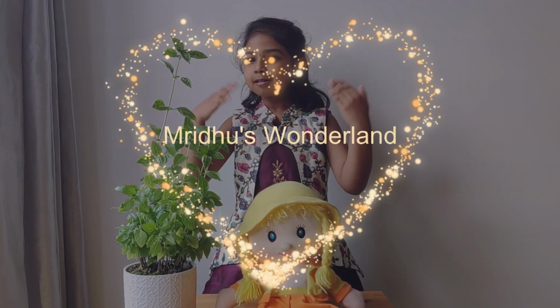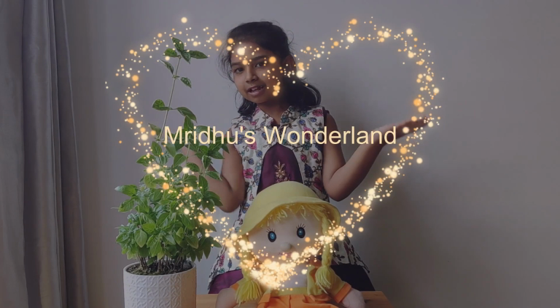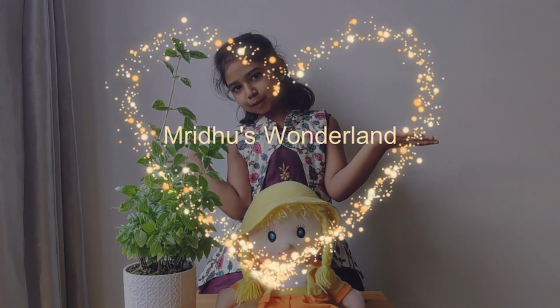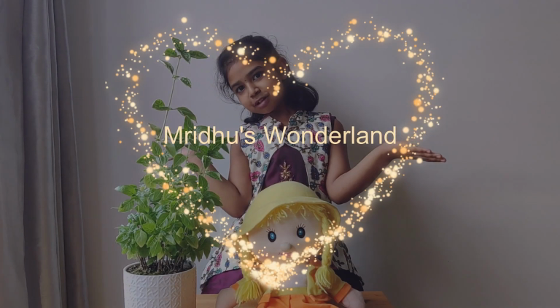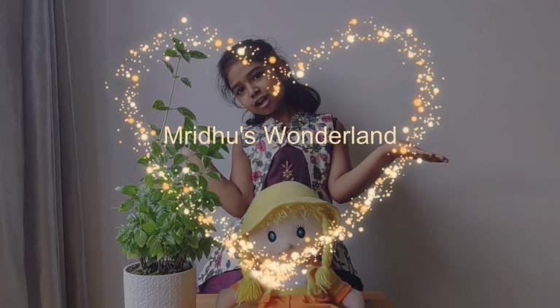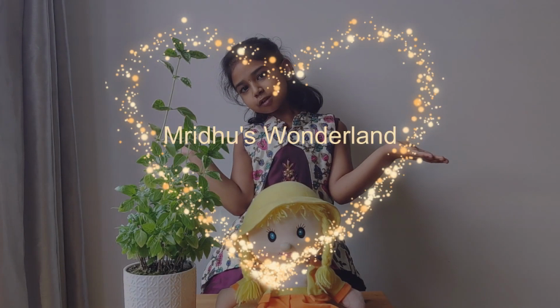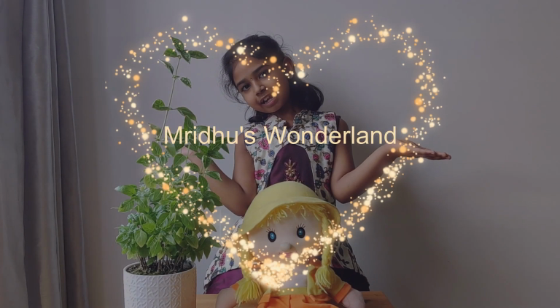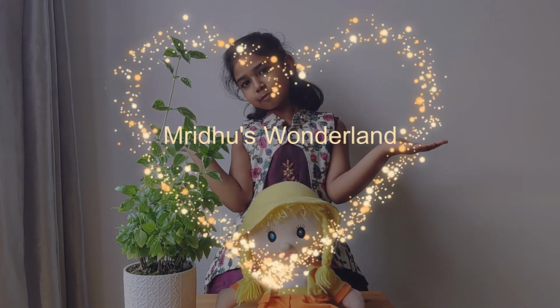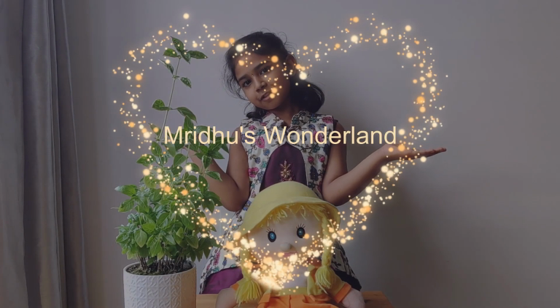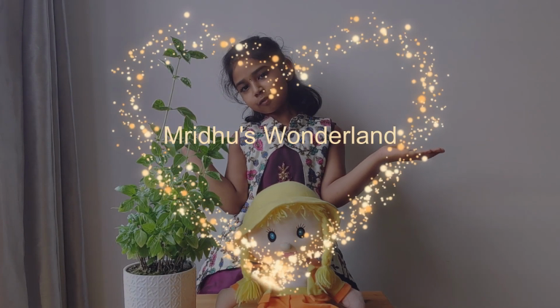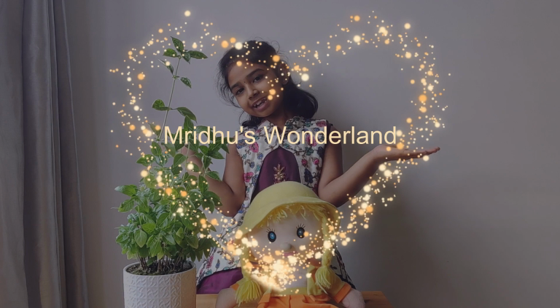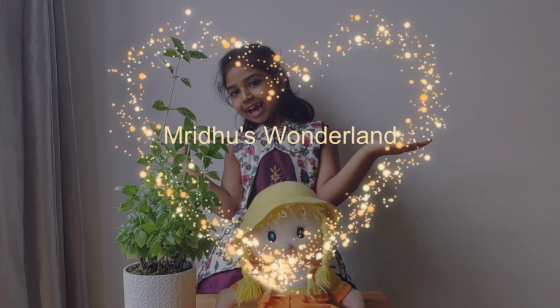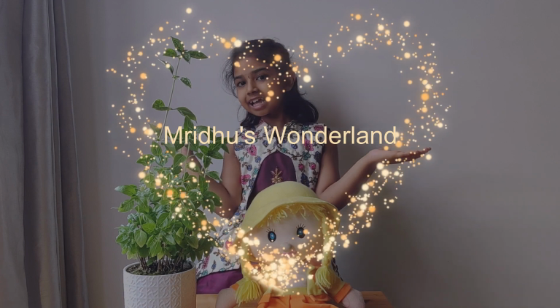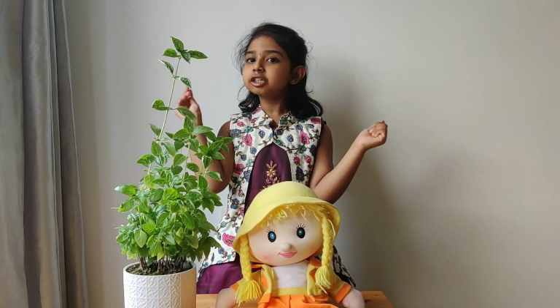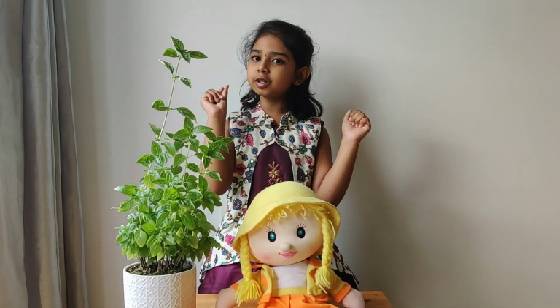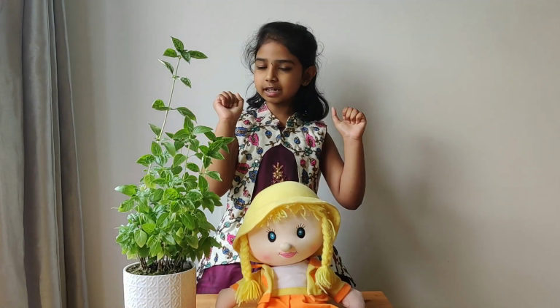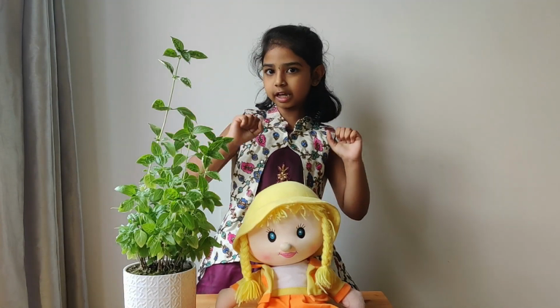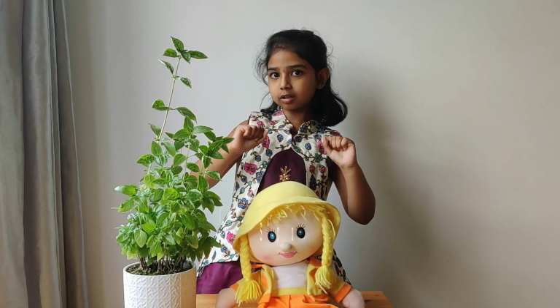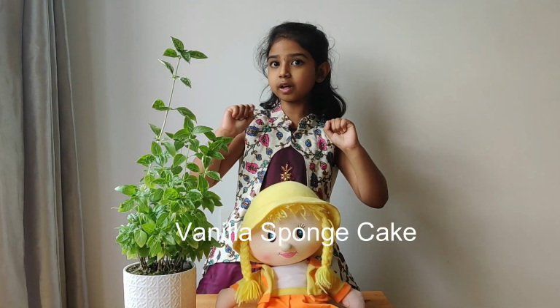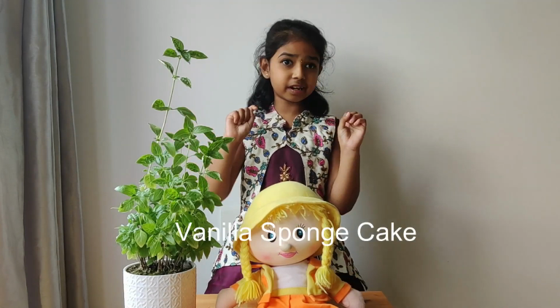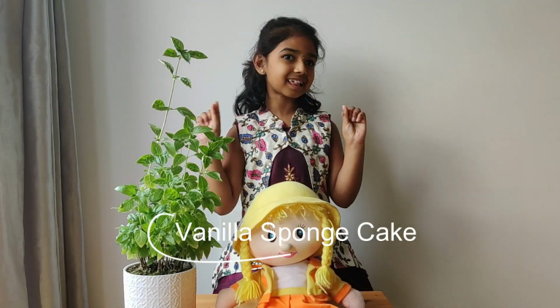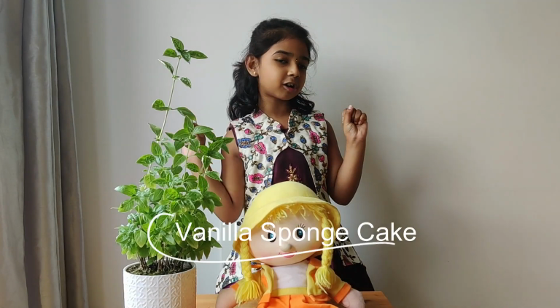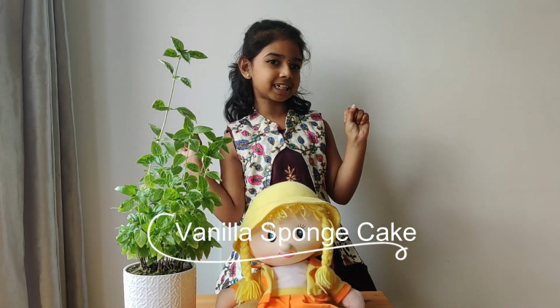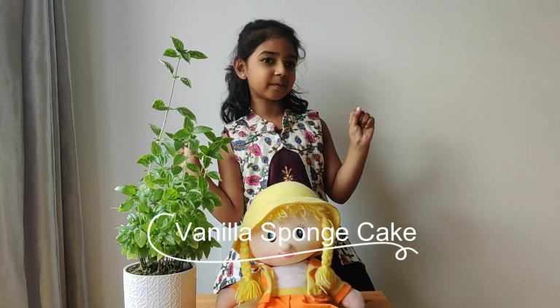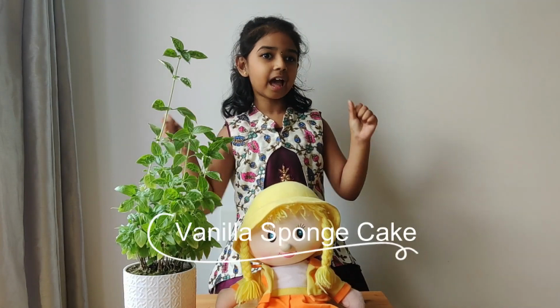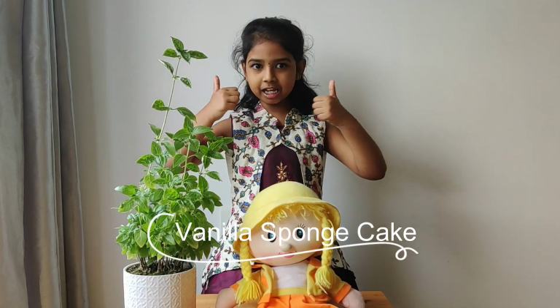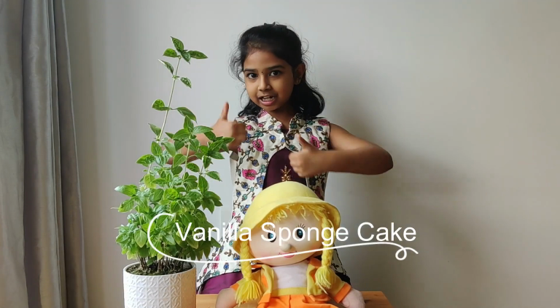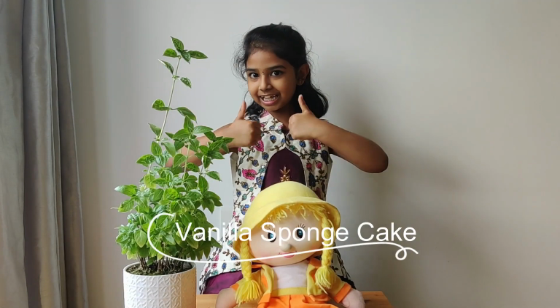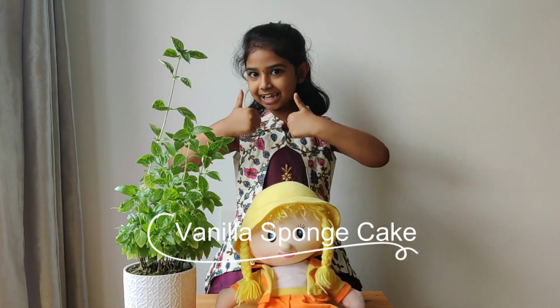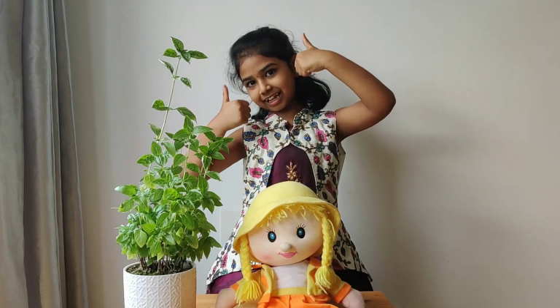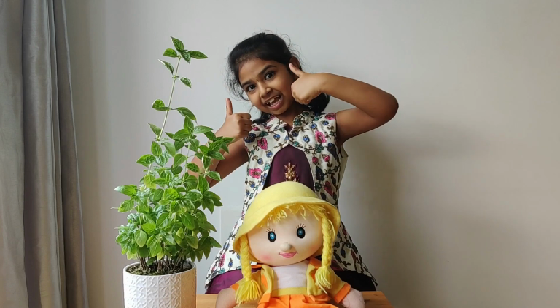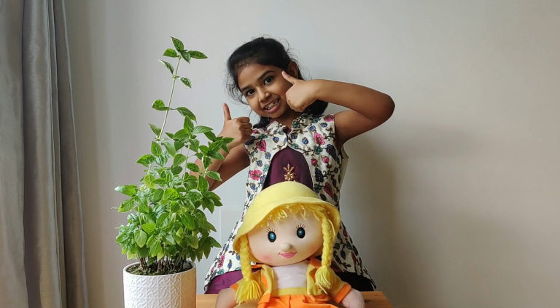Welcome to my YouTube channel, Rududu Swandala. Today on this studio is how to make a vanilla sponge cake. Are you ready? Let's get started.